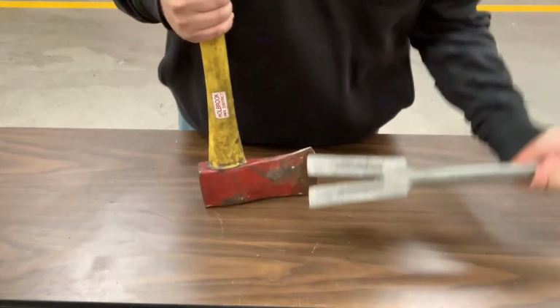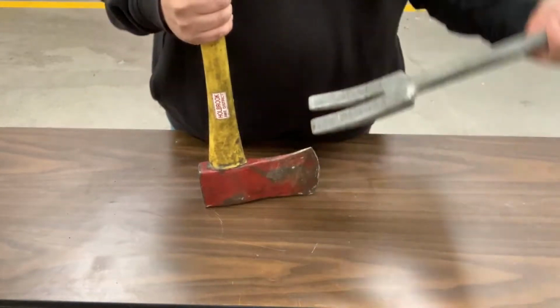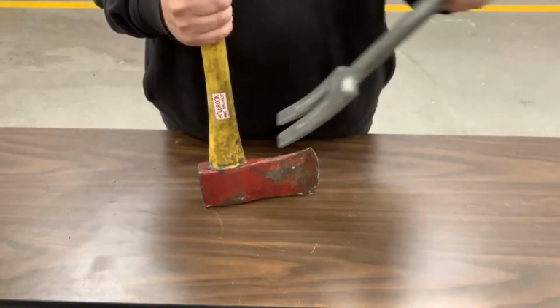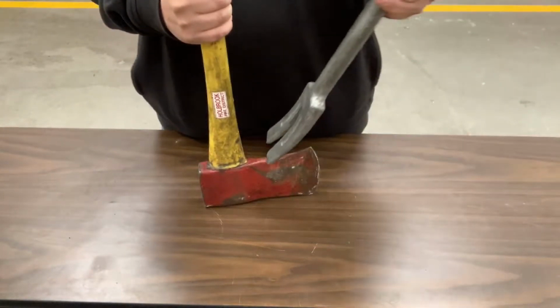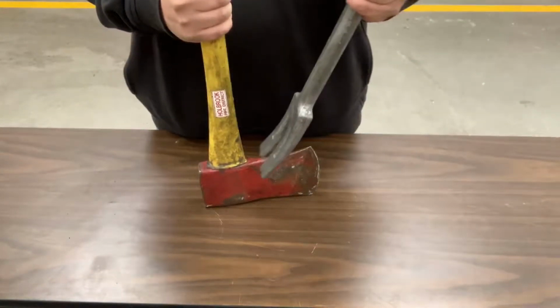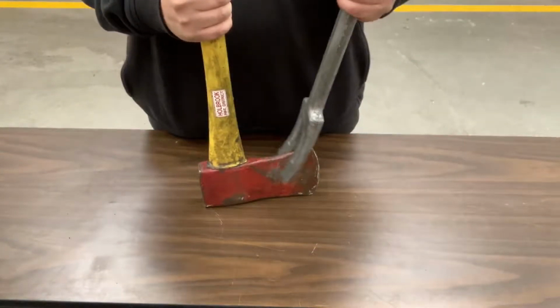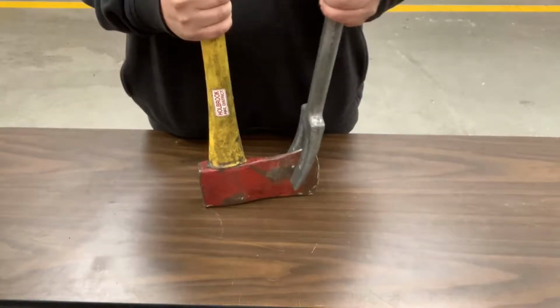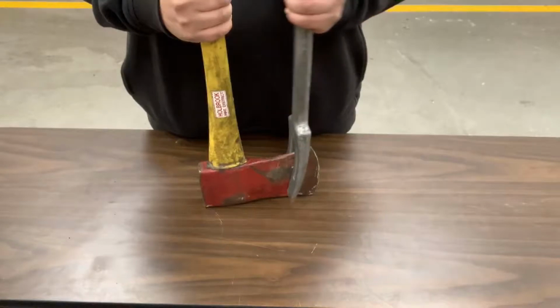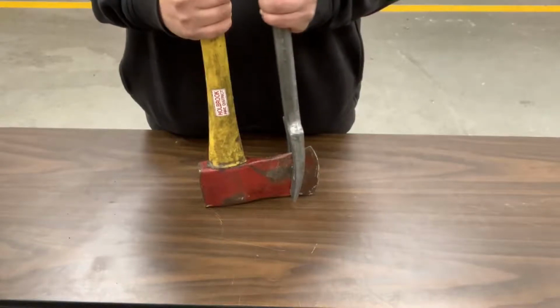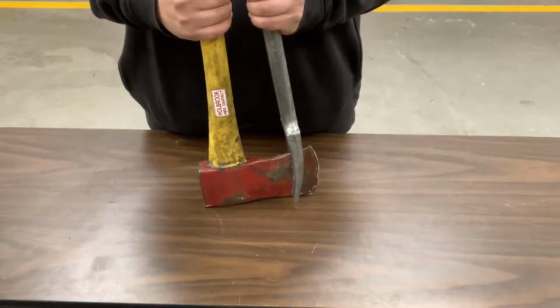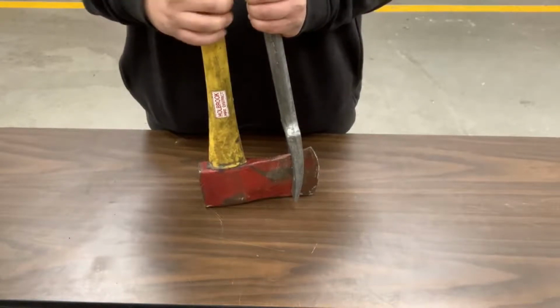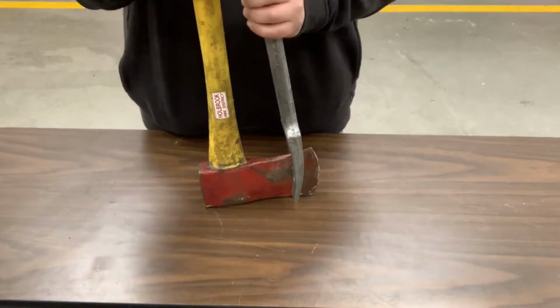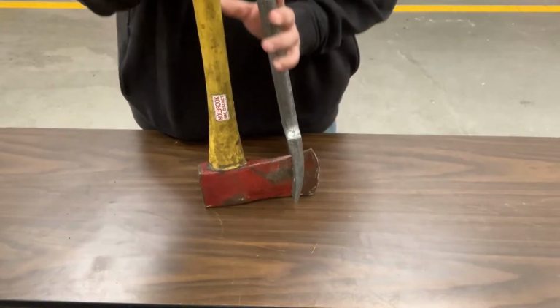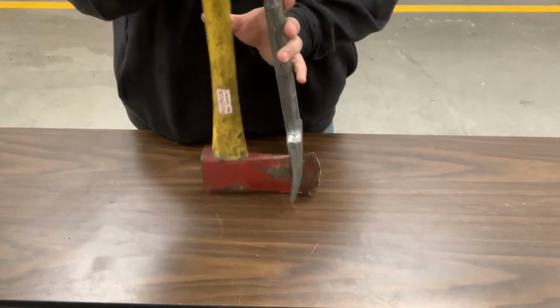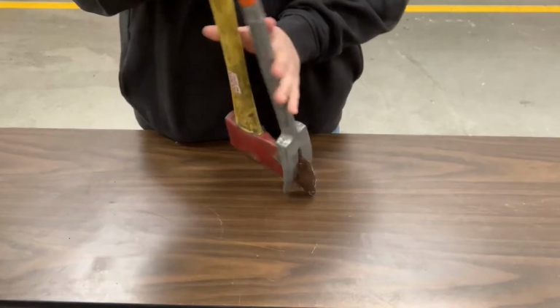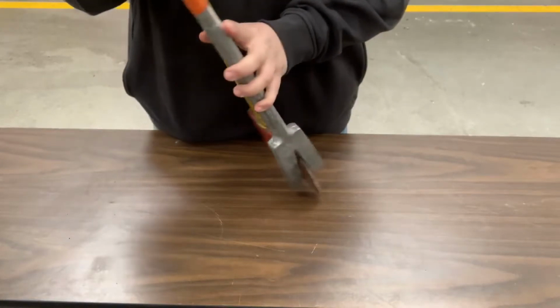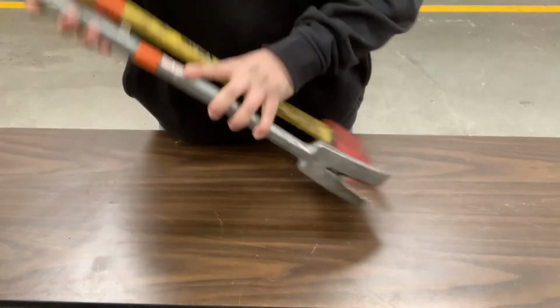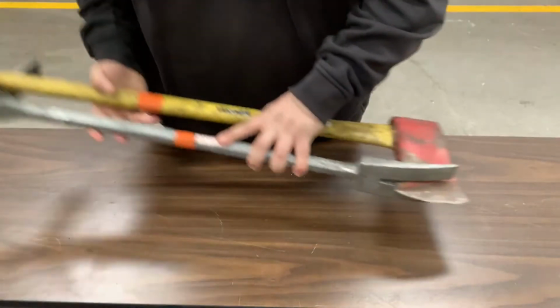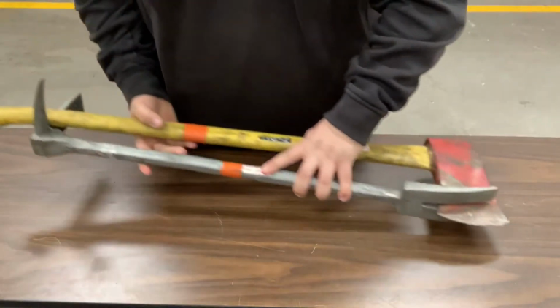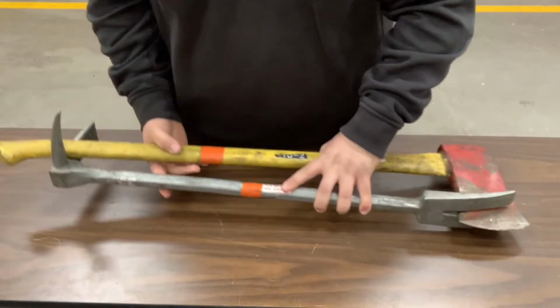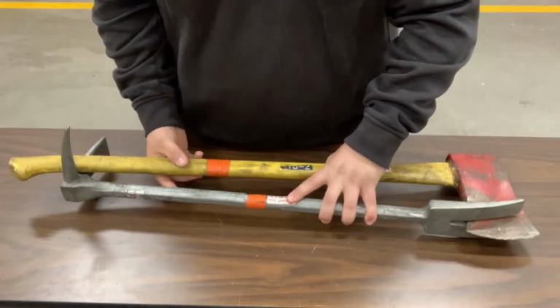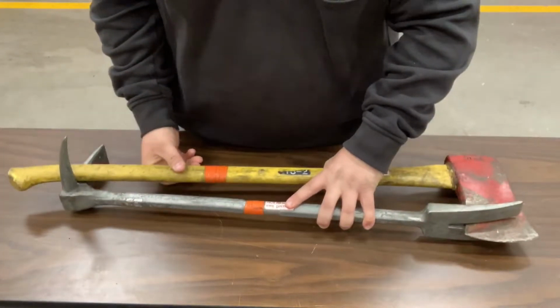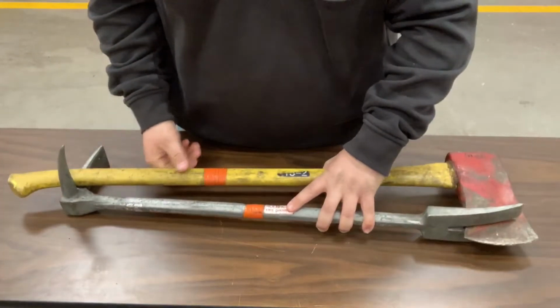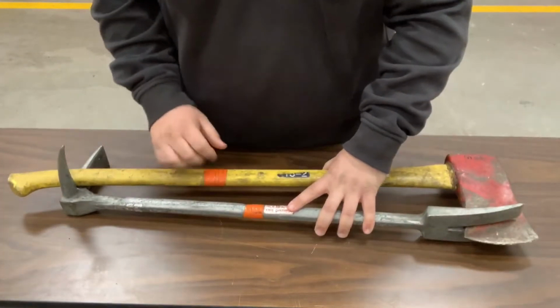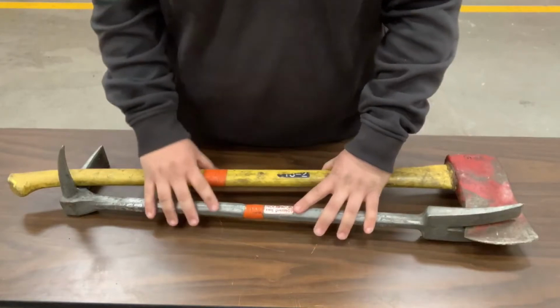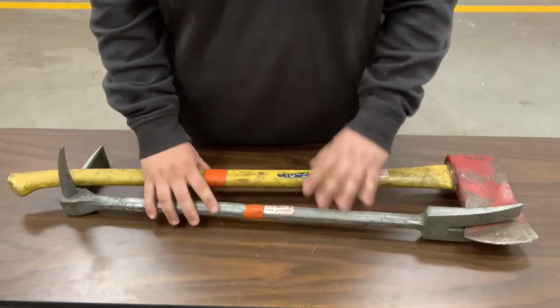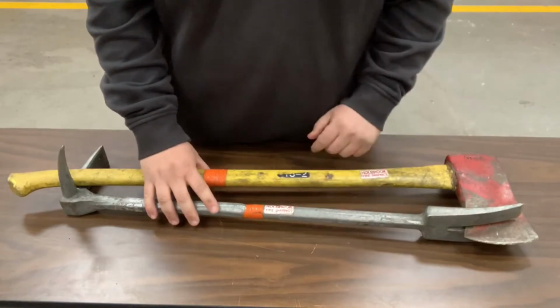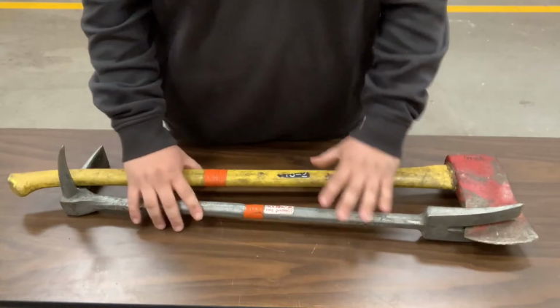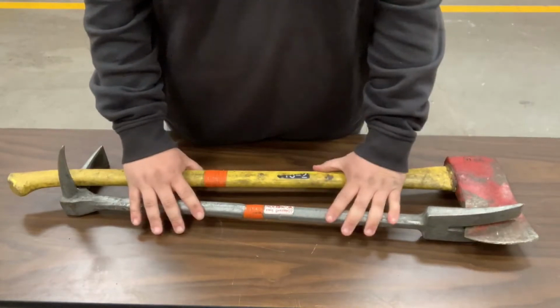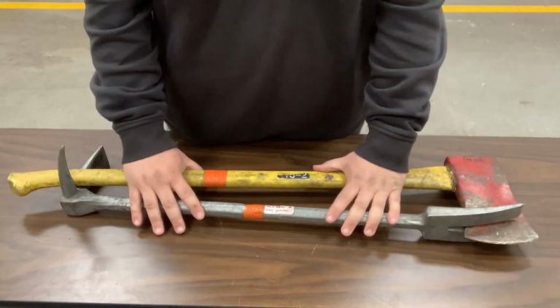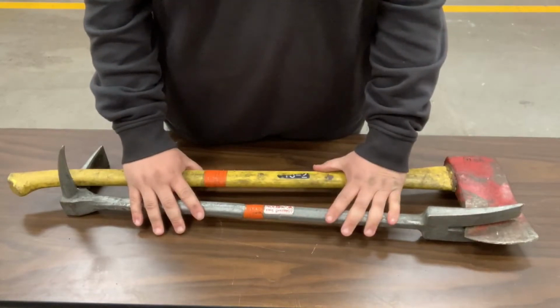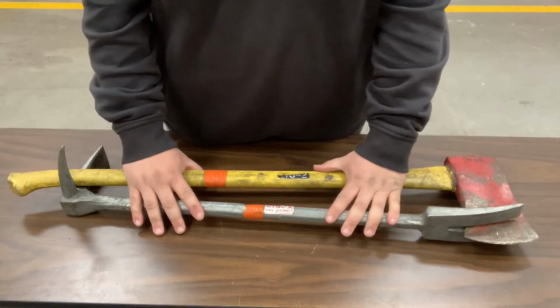We carry these on all of our engines, on our brush trucks, on our ambulances. So these are the set of irons.